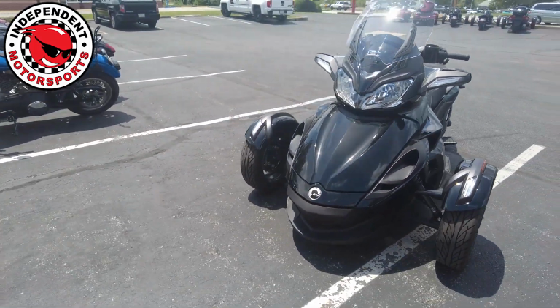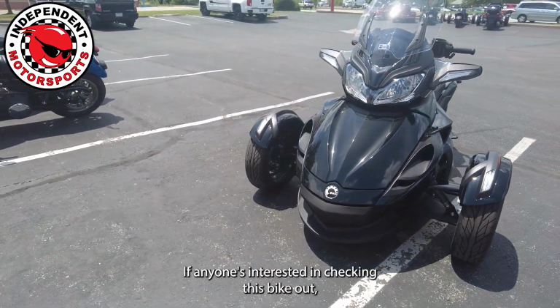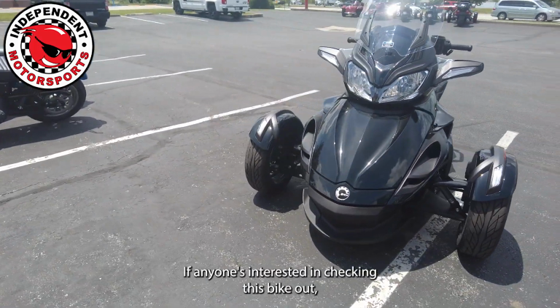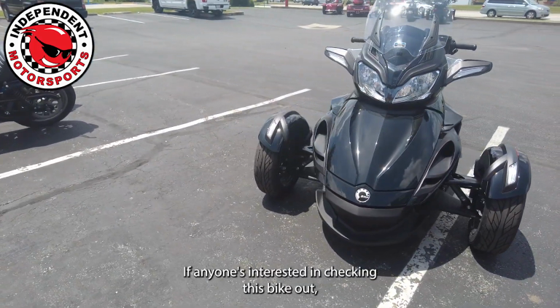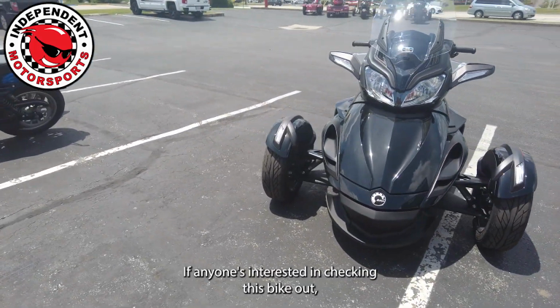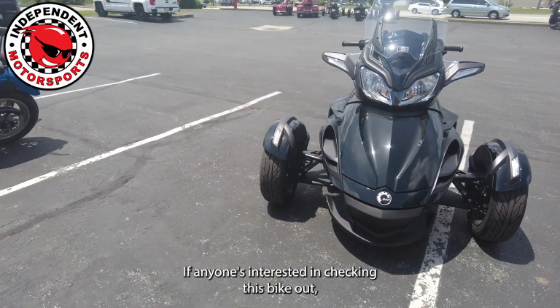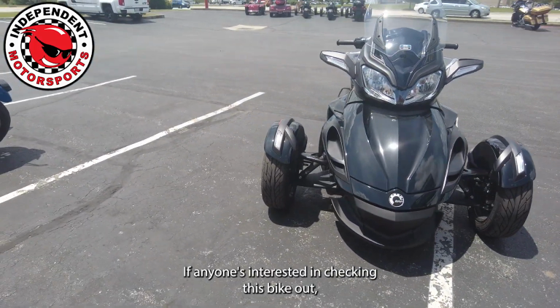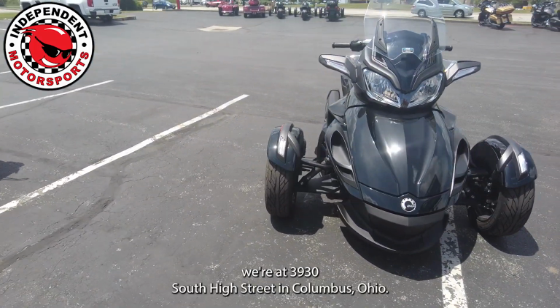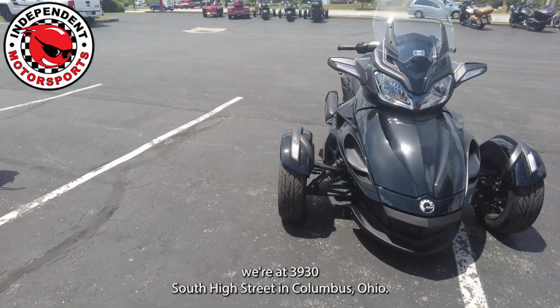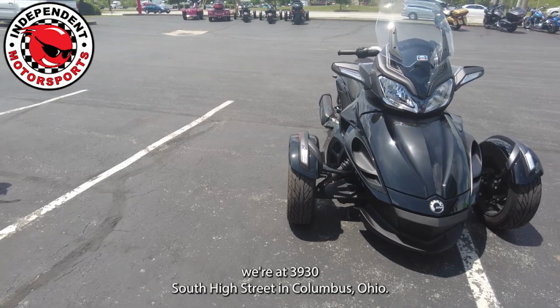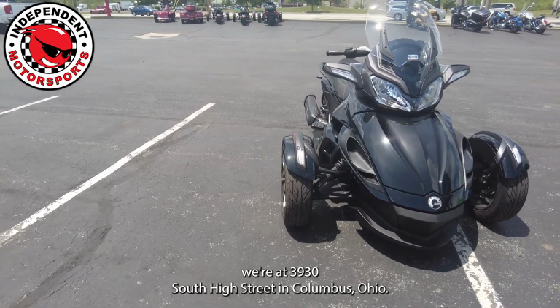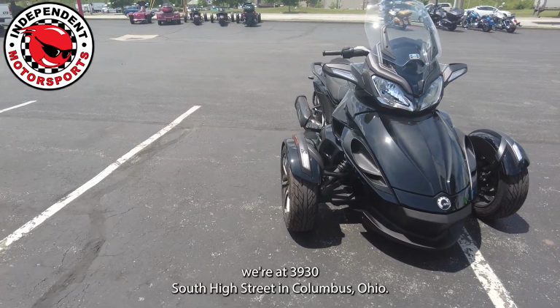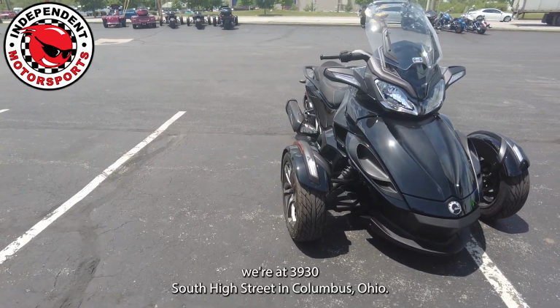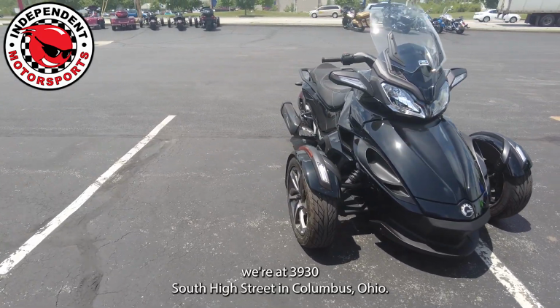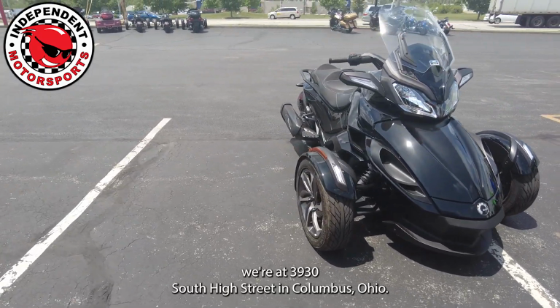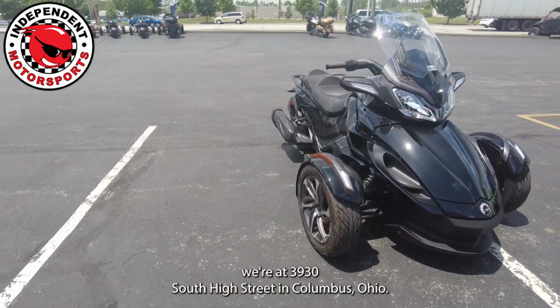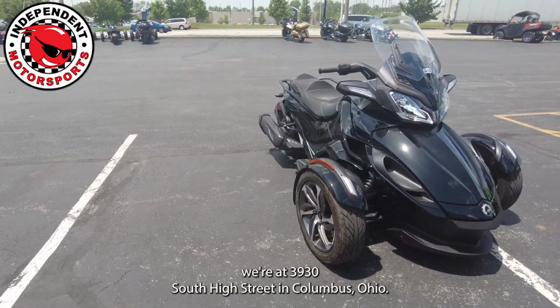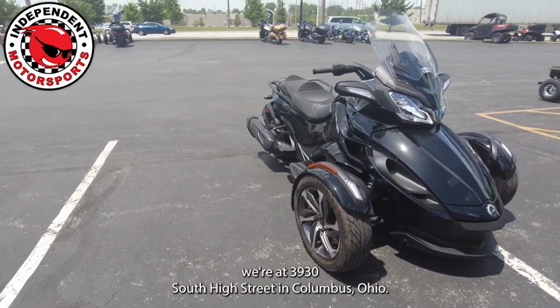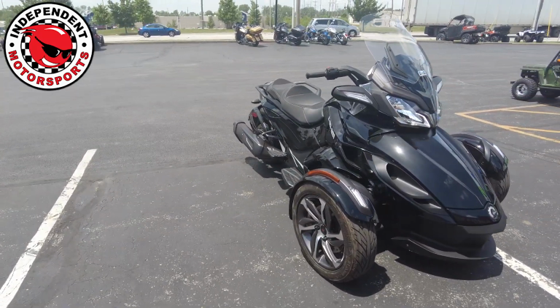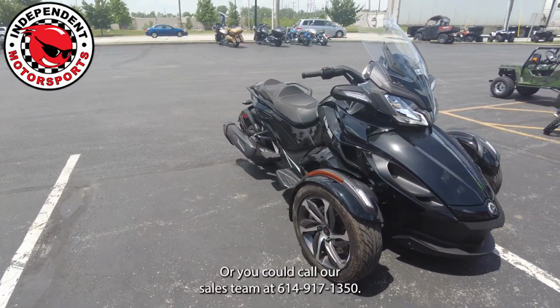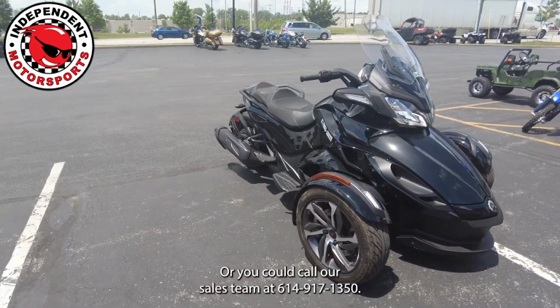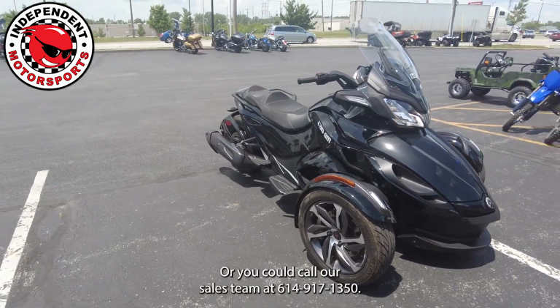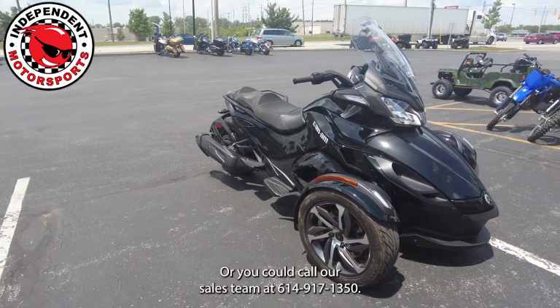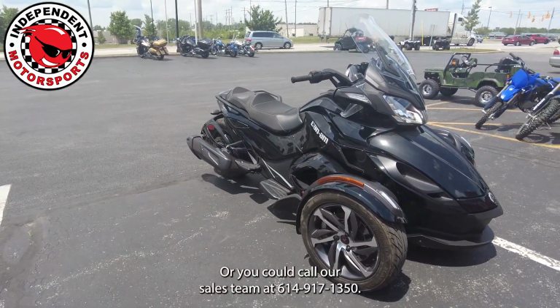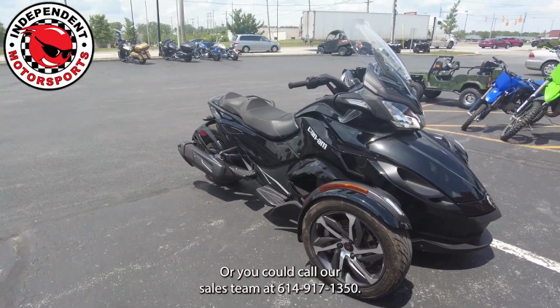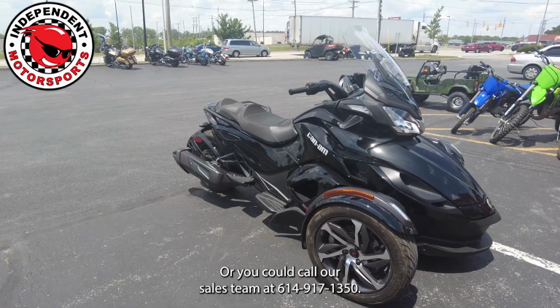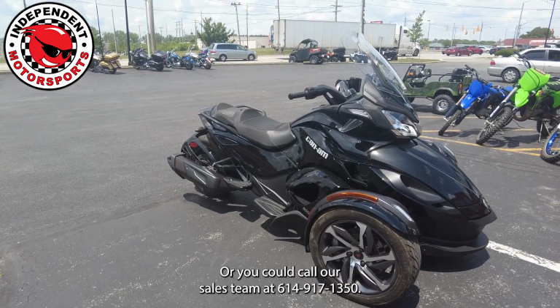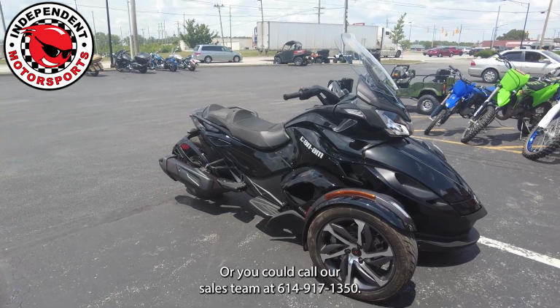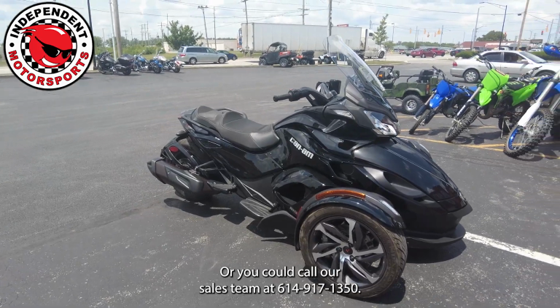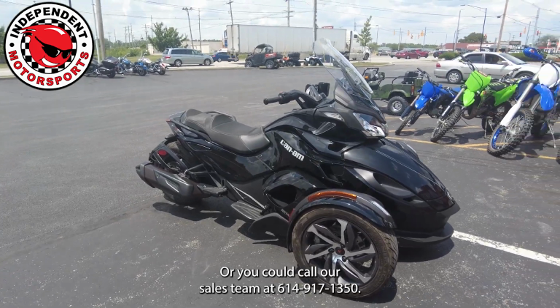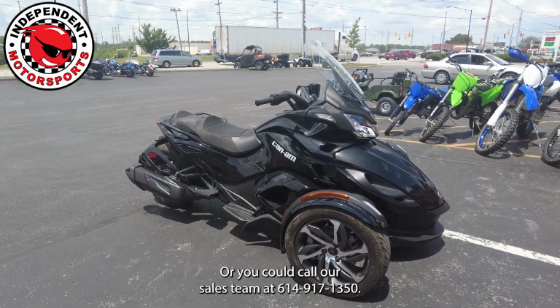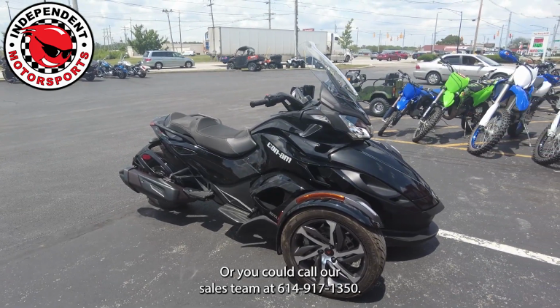If anyone's interested in checking this bike out, we're at 3930 South High Street in Columbus, Ohio, or you can call our sales team at 614-917-1350.